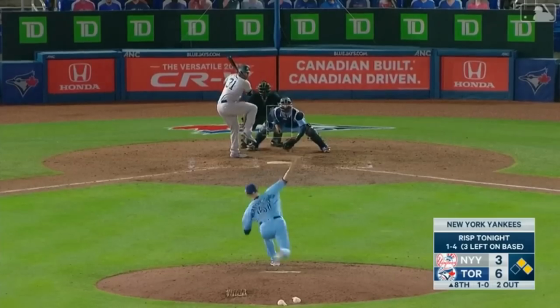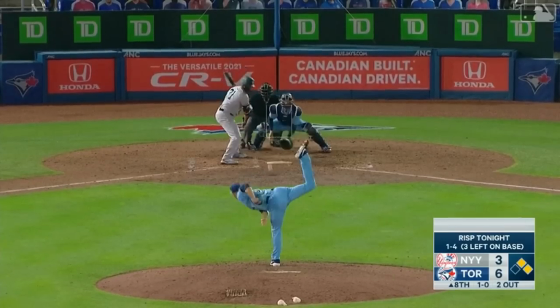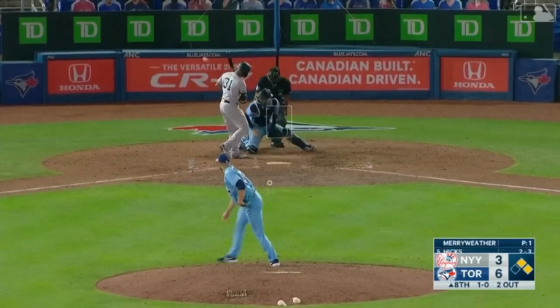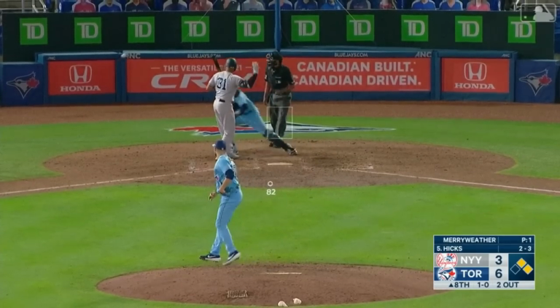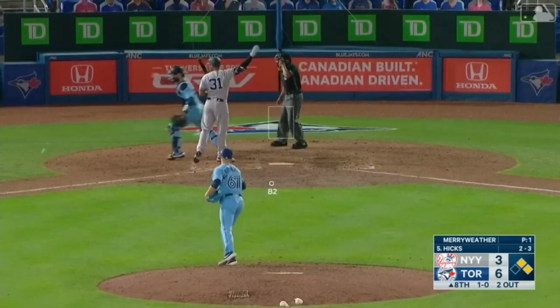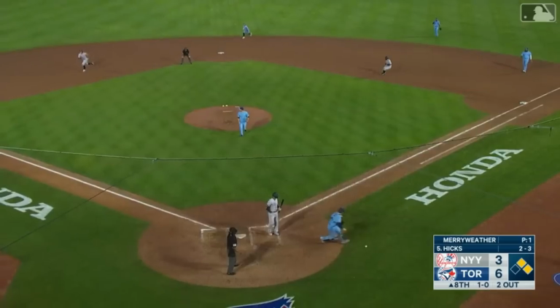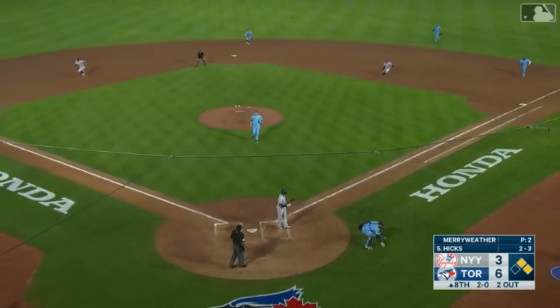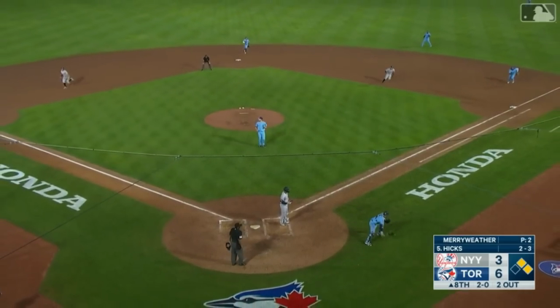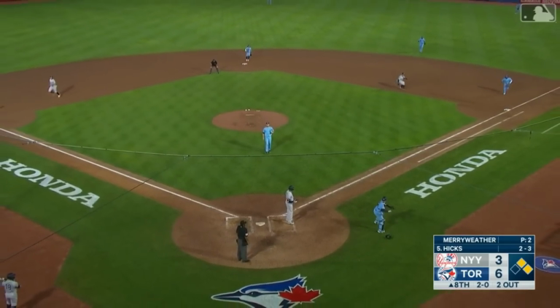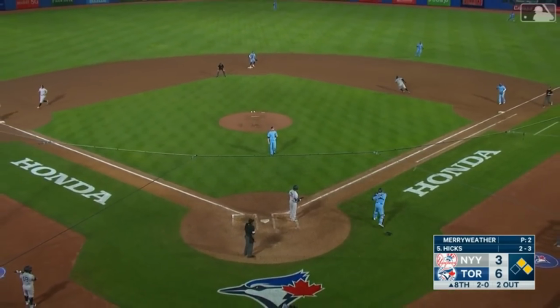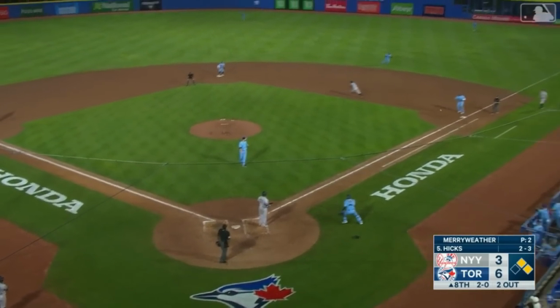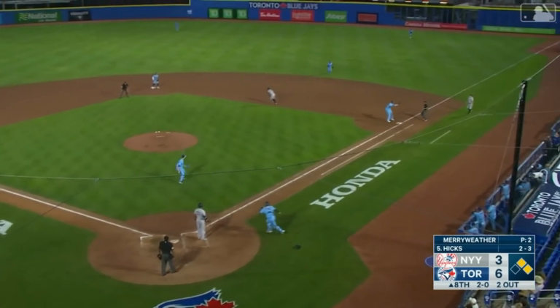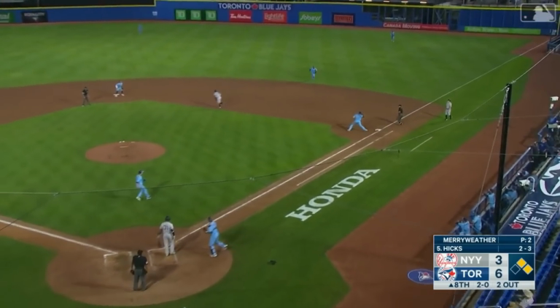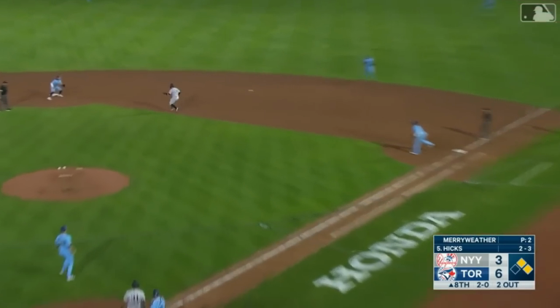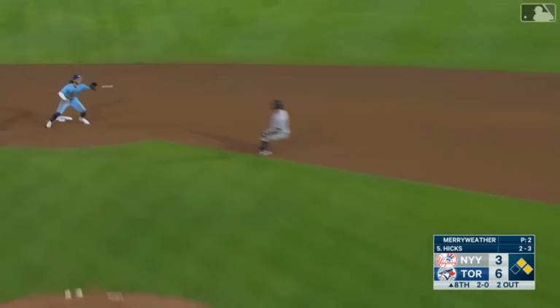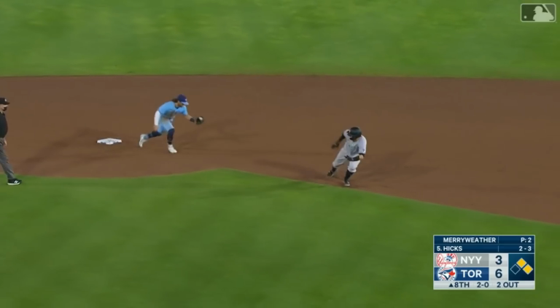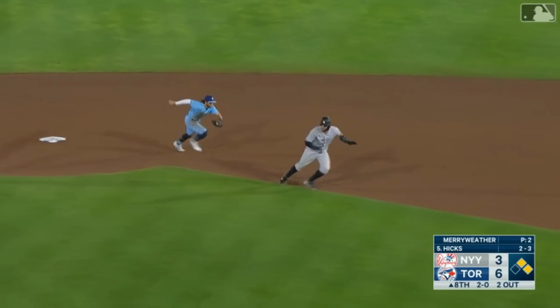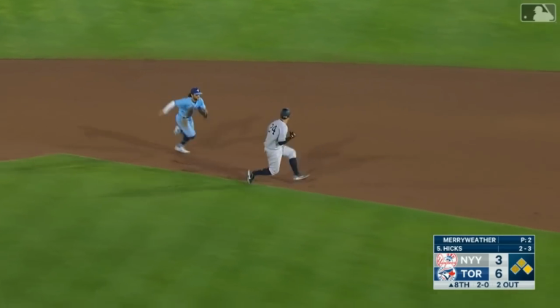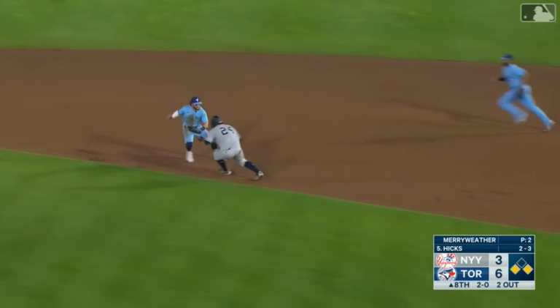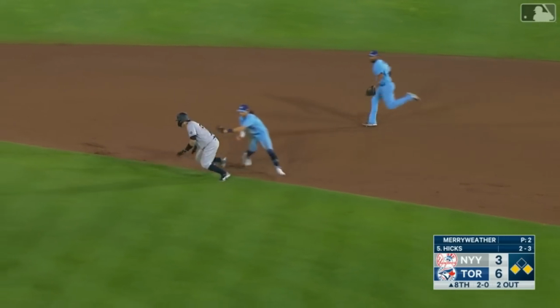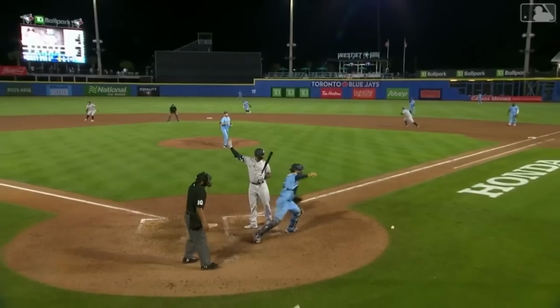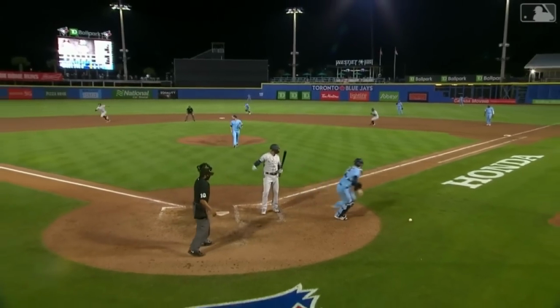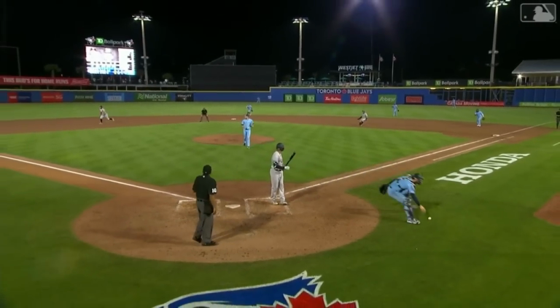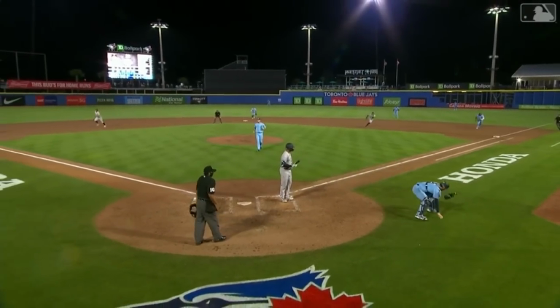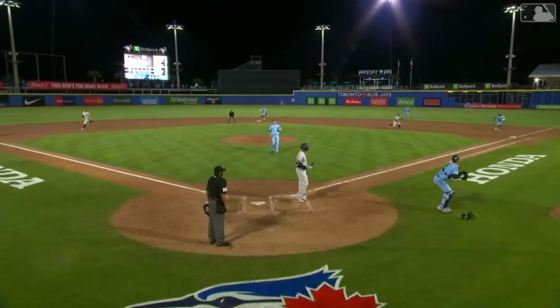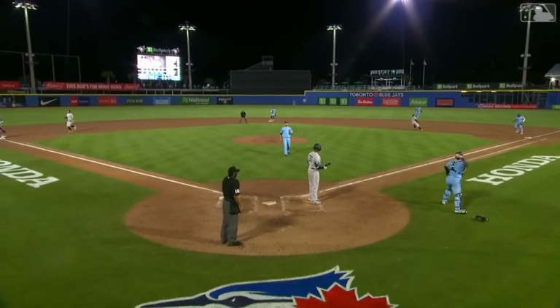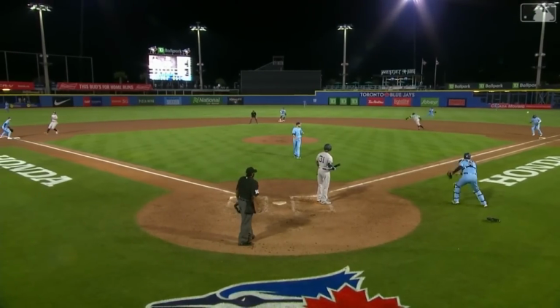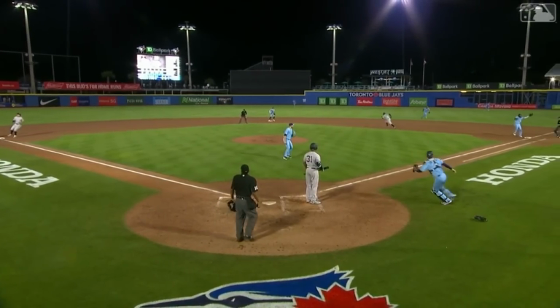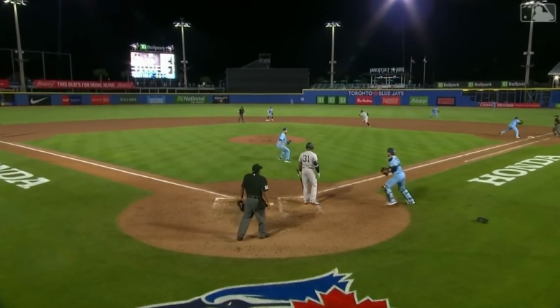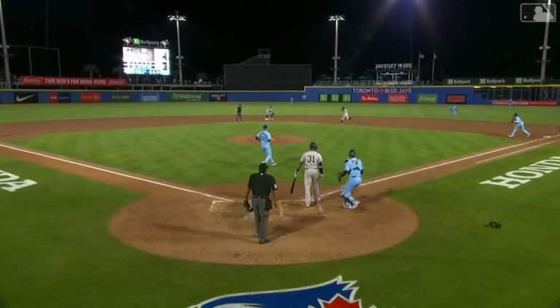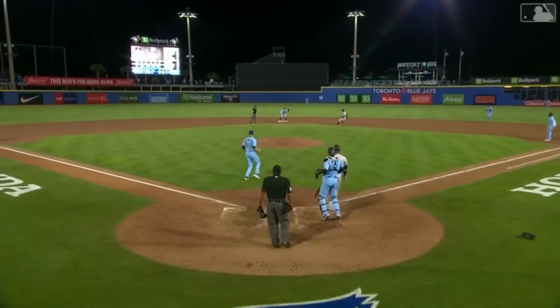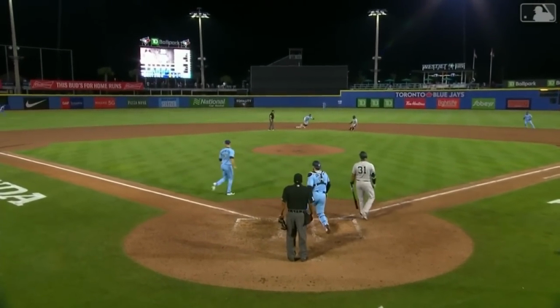1-0 pitch, changeup — bounced in the dirt there. They got Sanchez at first, hung up between first and second. Vlade made a heck of a throw between first and second, and they tag him. Yankees scored two.